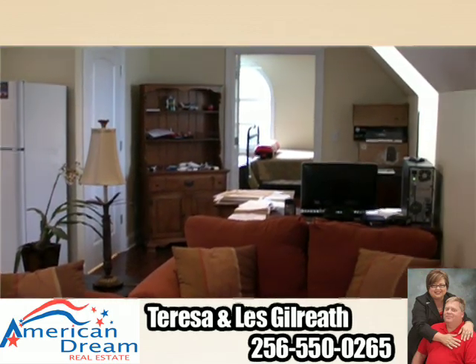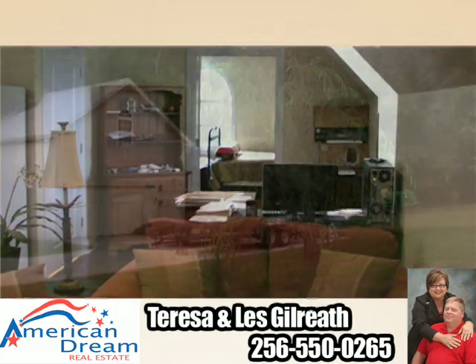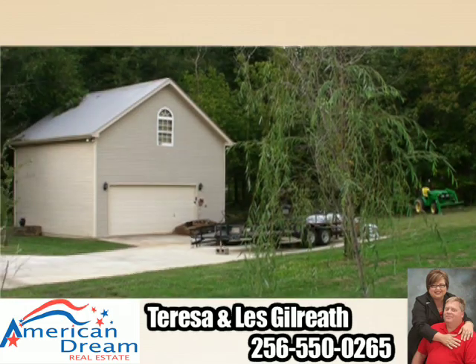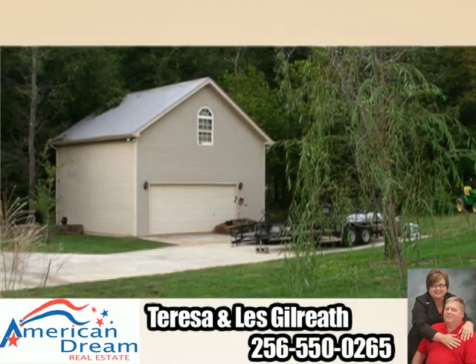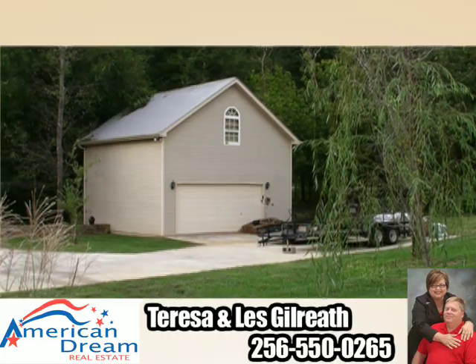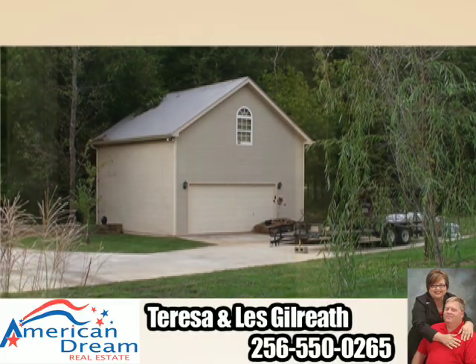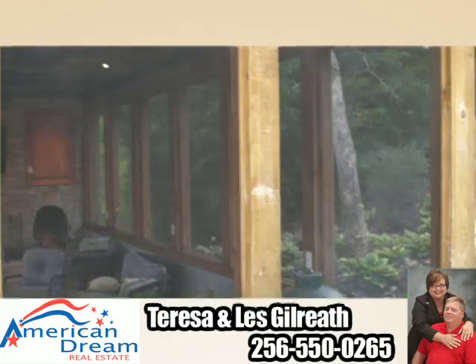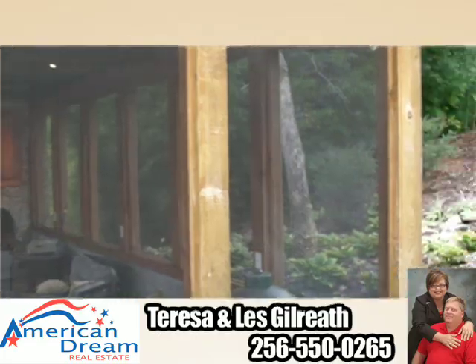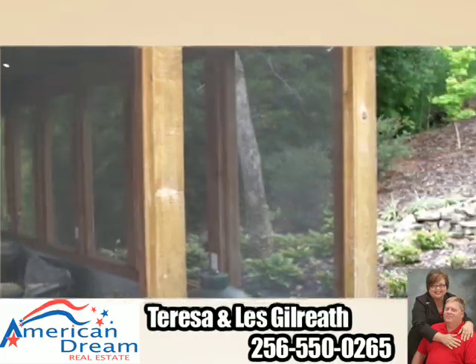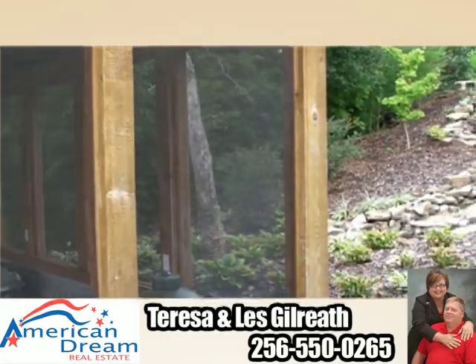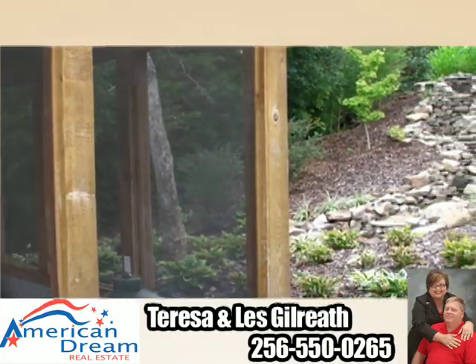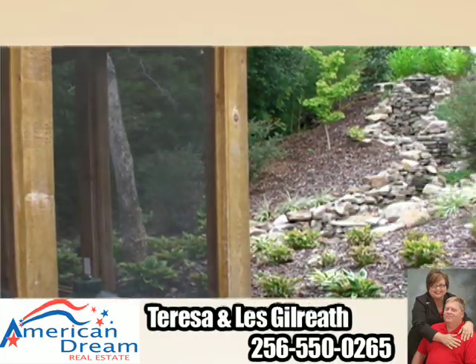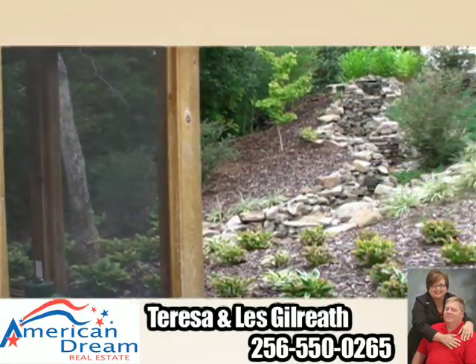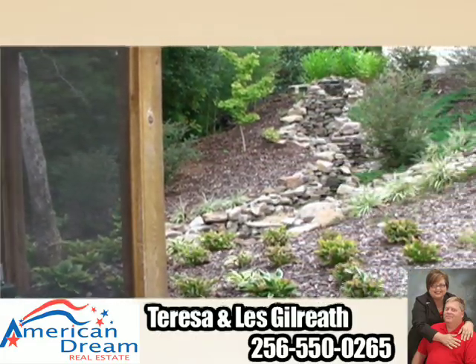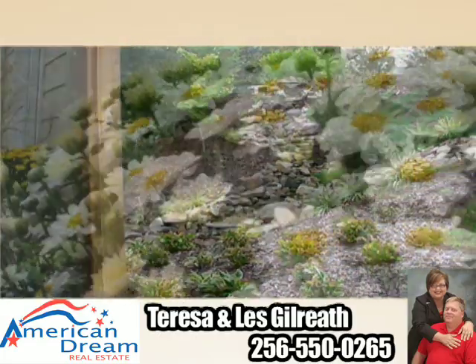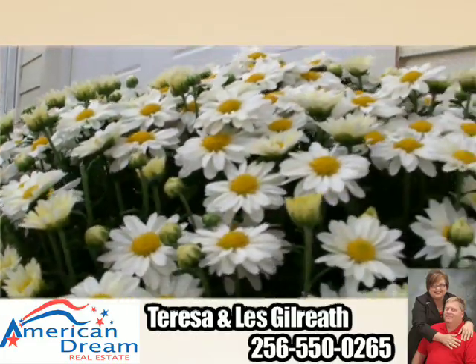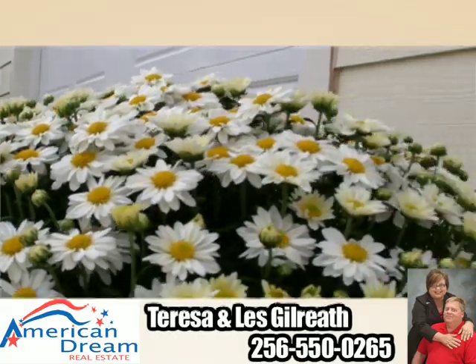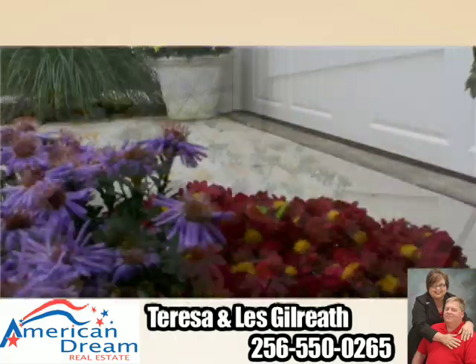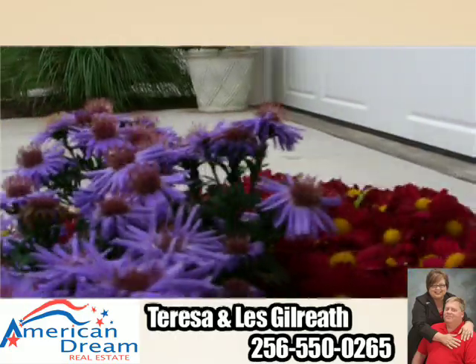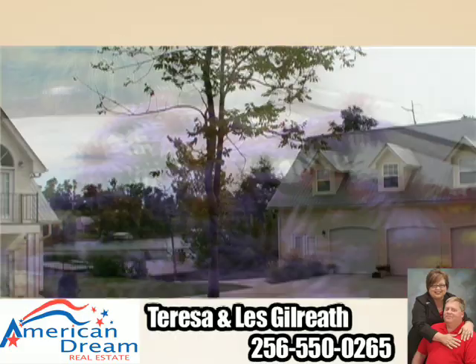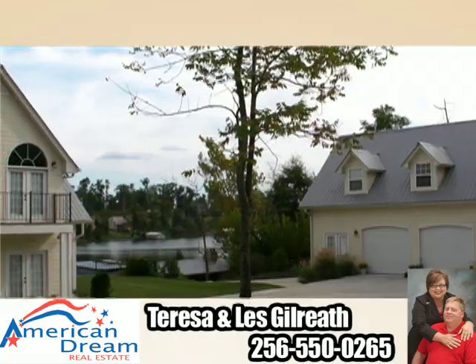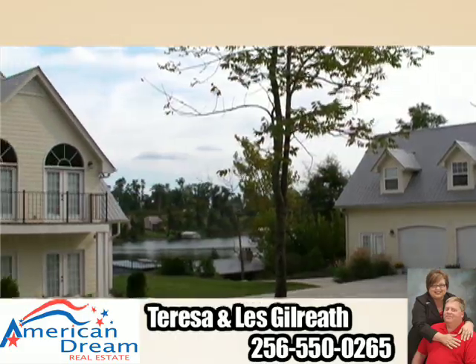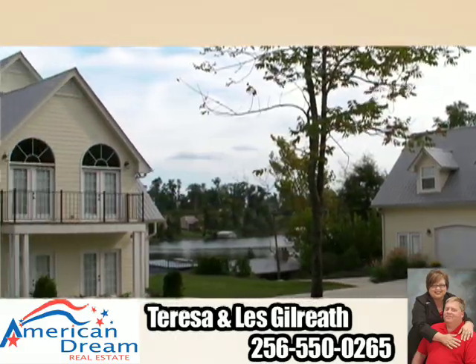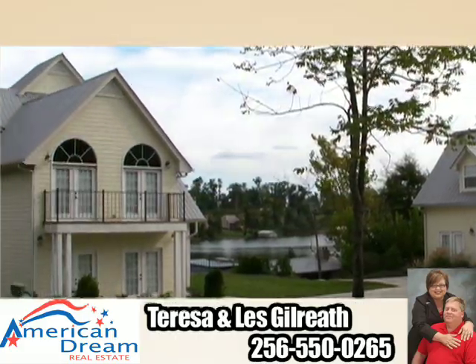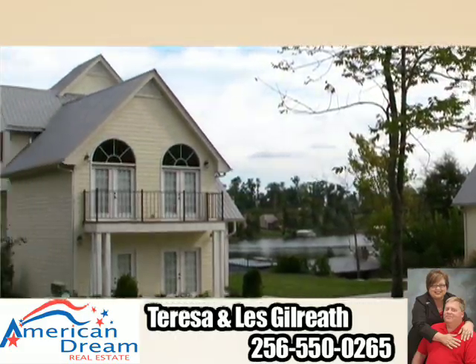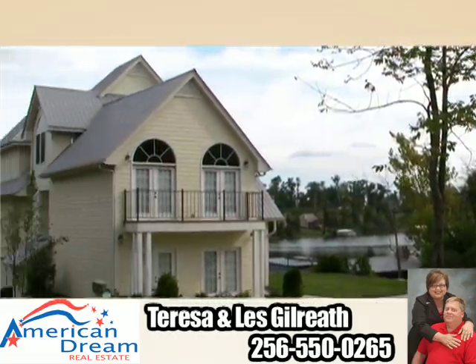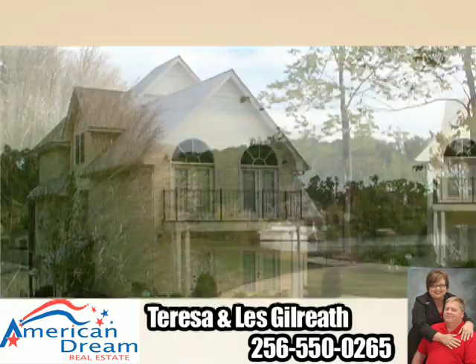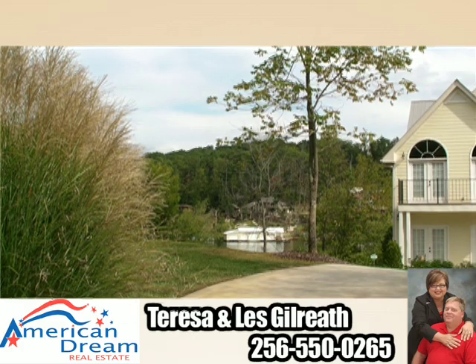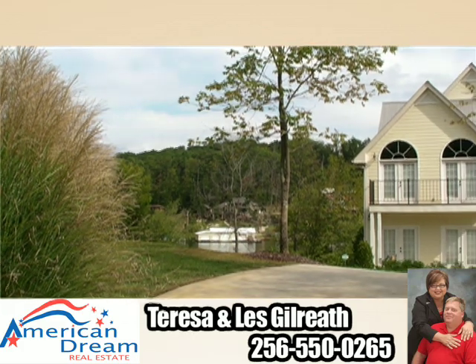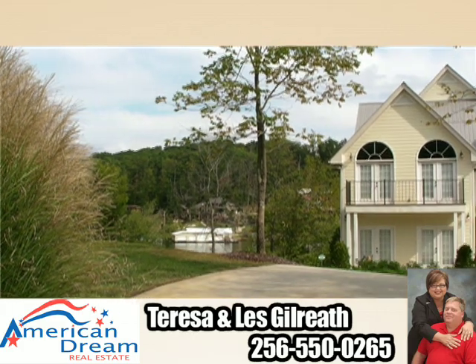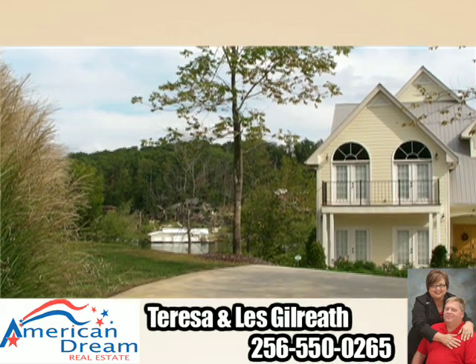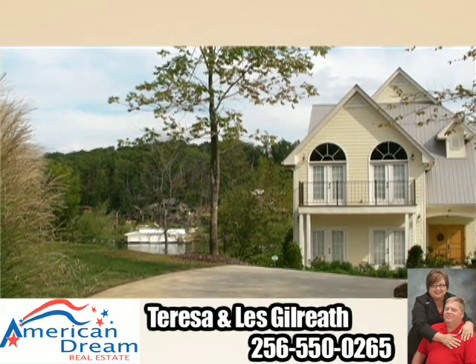There is also a matching barn for extra storage. Even the landscaping here is immaculate and features a waterfall and a variety of ornamental plants. To schedule a private viewing of this home, call Les or Teresa Gilreath with American Dream Real Estate today.